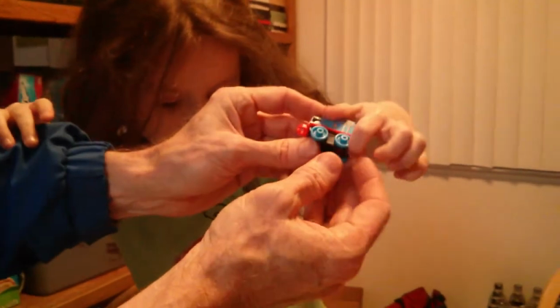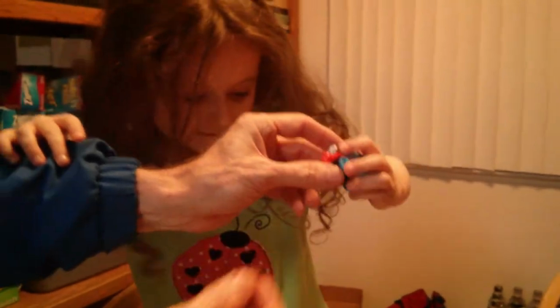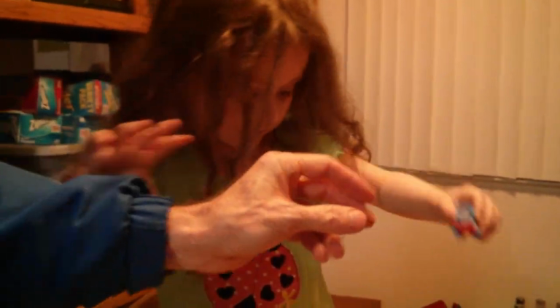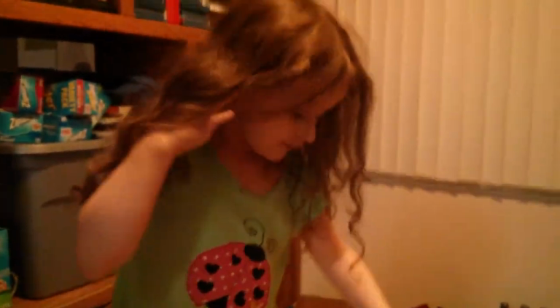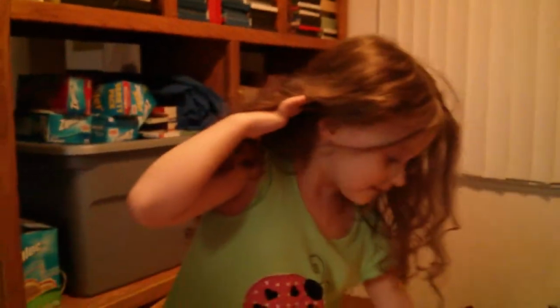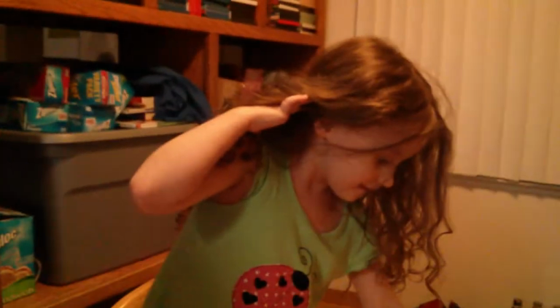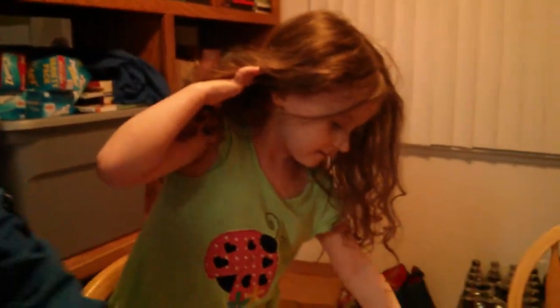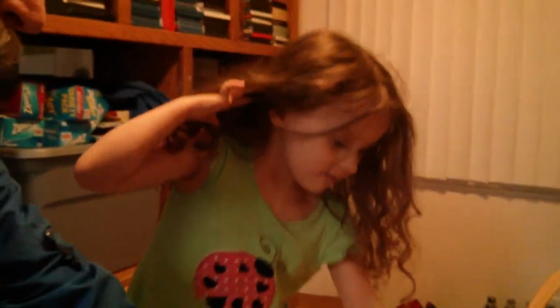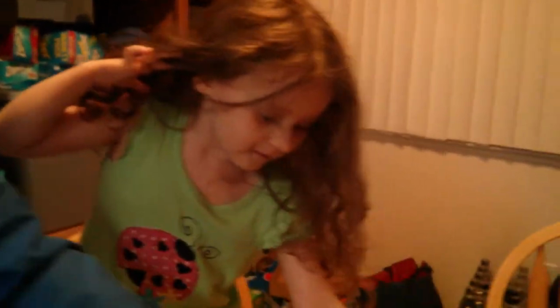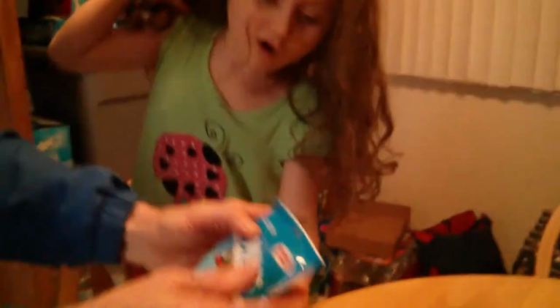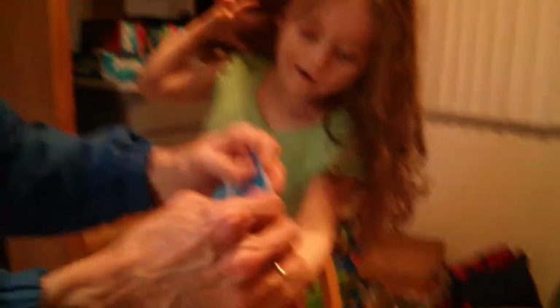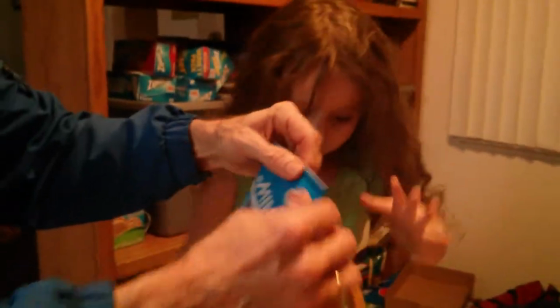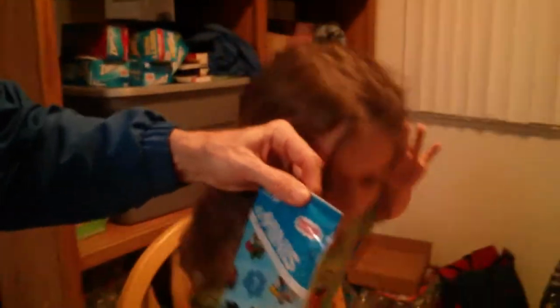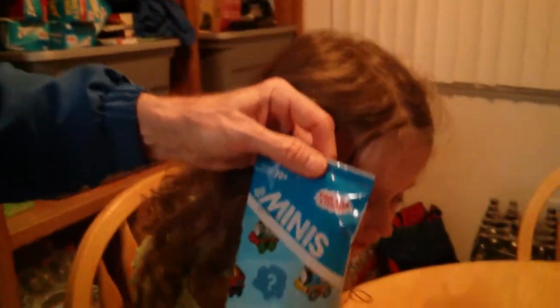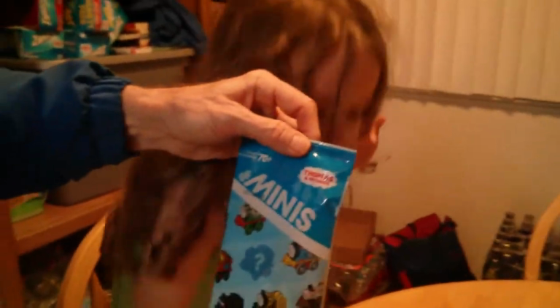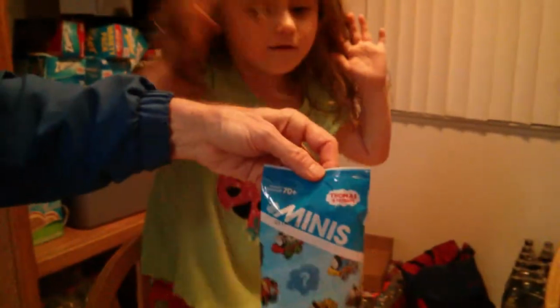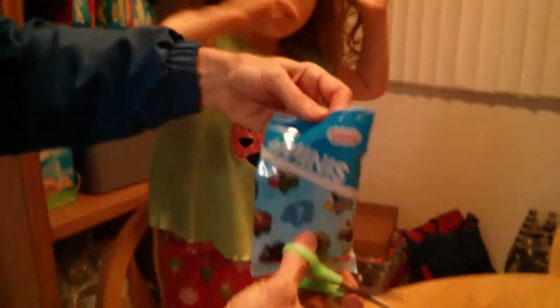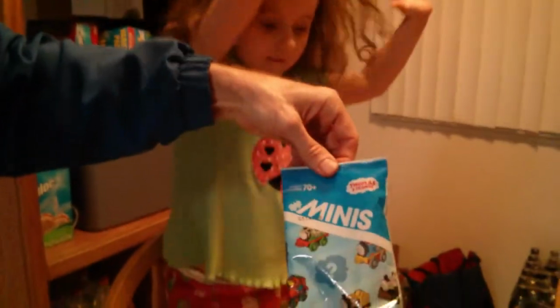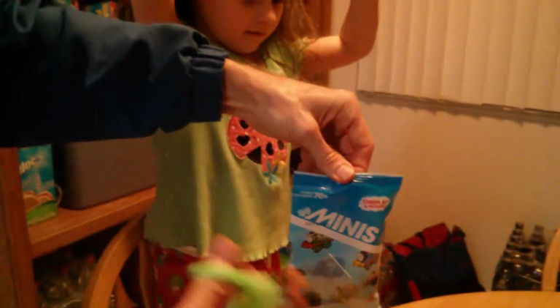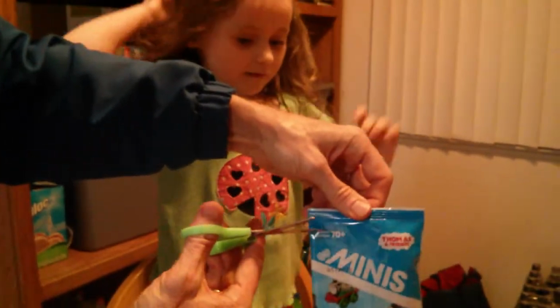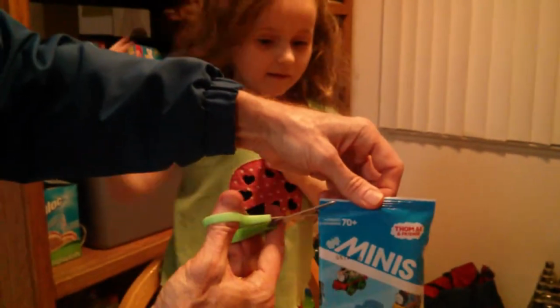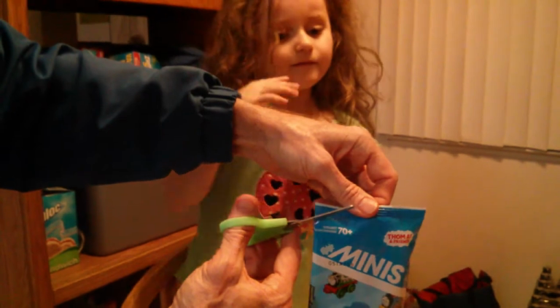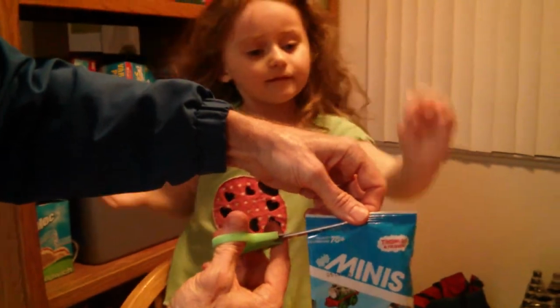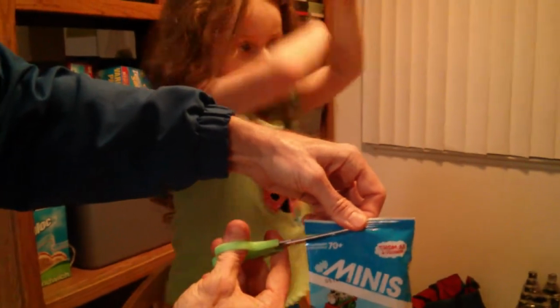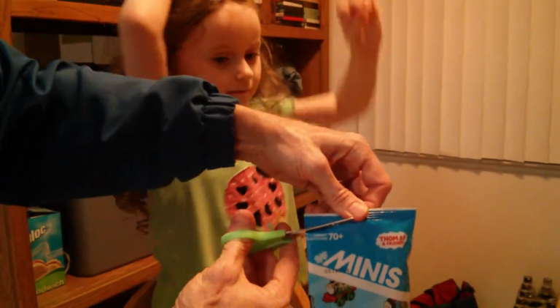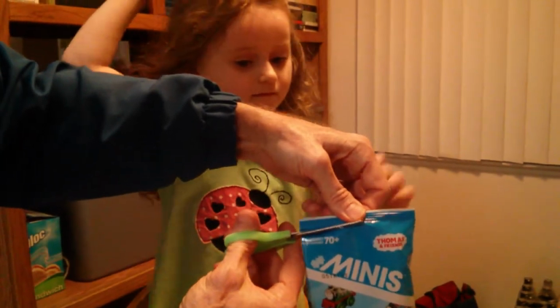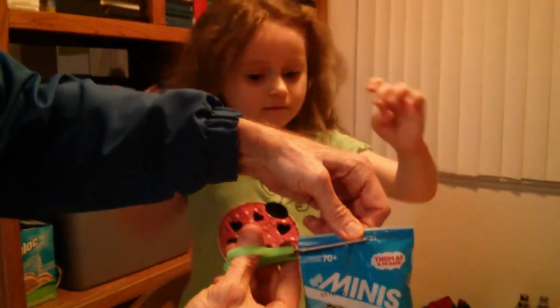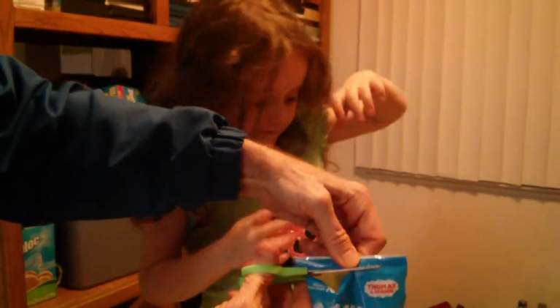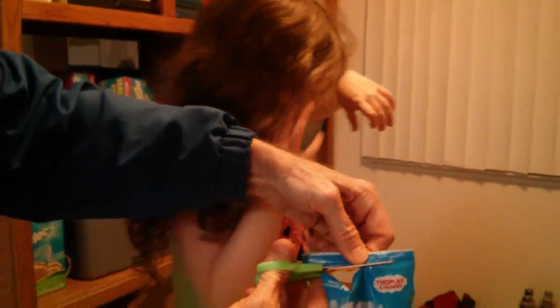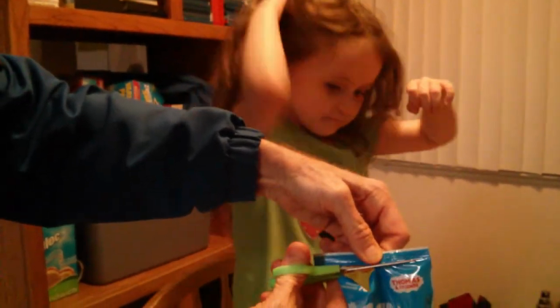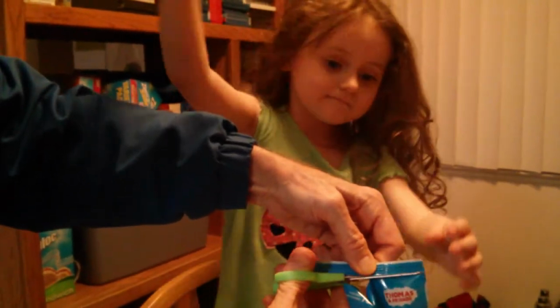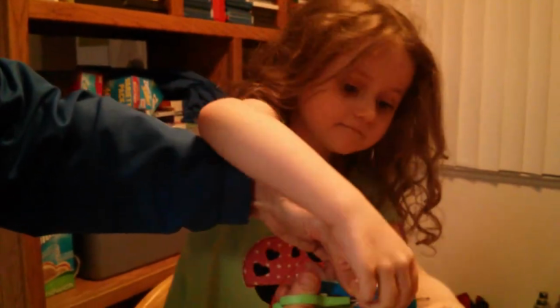Good job on opening them all, Kiana! You got one more. One more! Oh, I thought she opened them all — you got one more left. And there's over 72 to collect. Oh wow! That's a lot, huh?